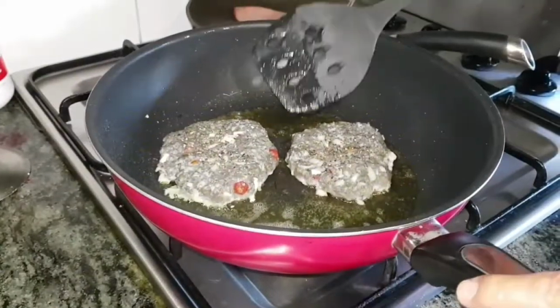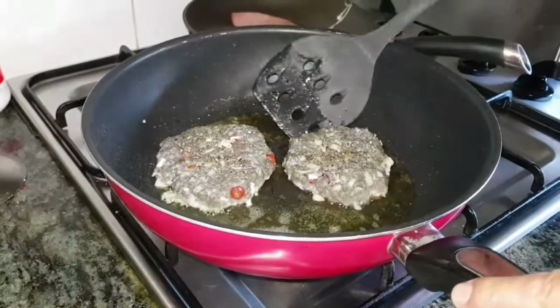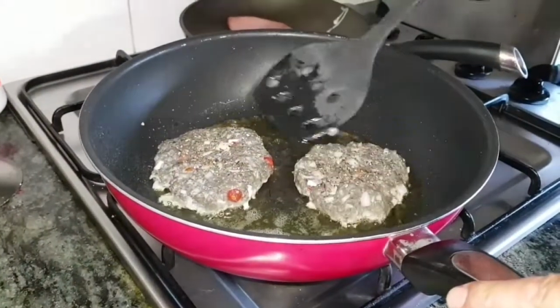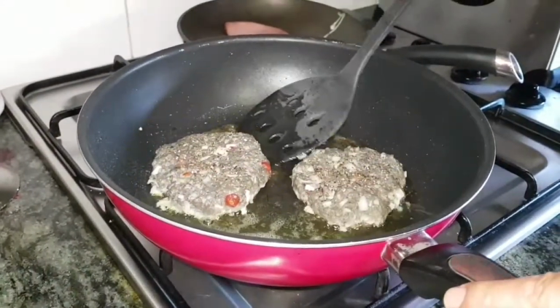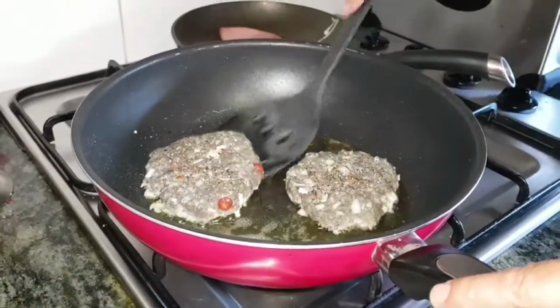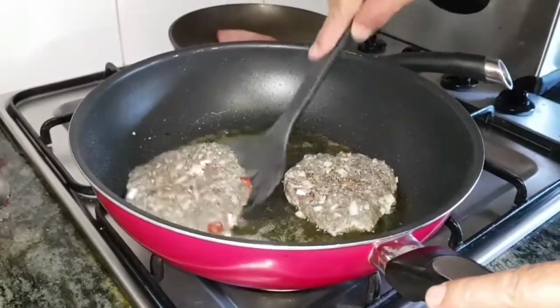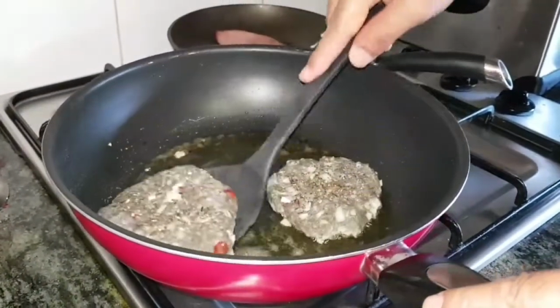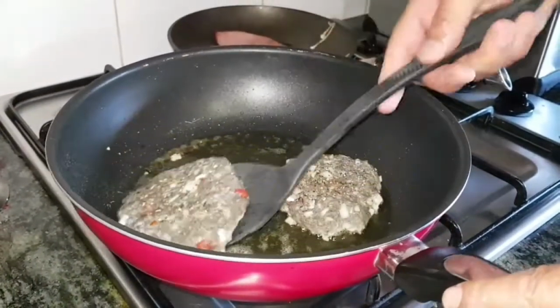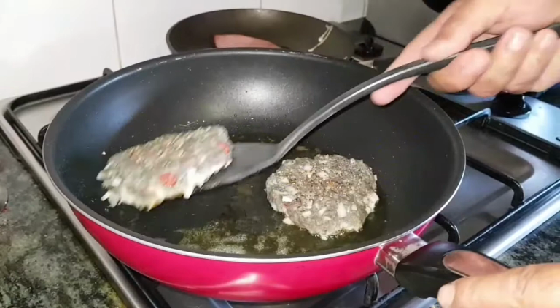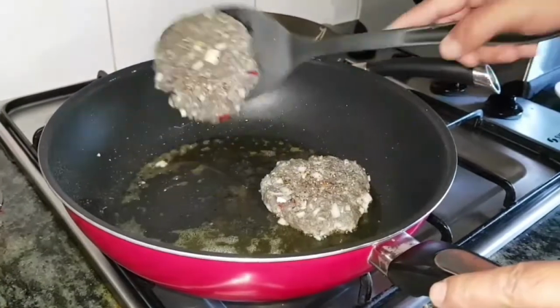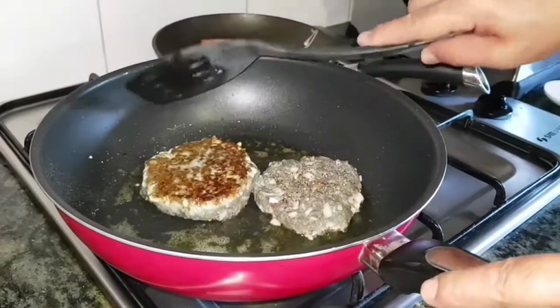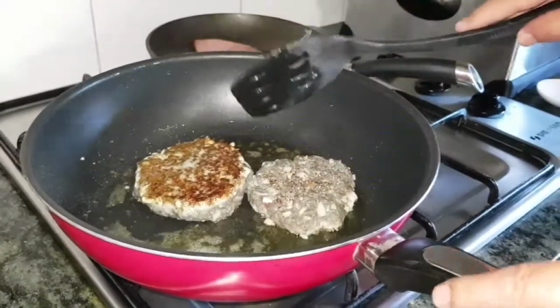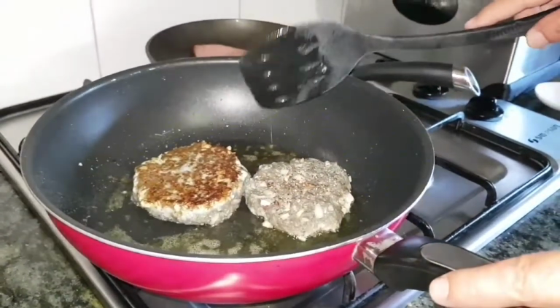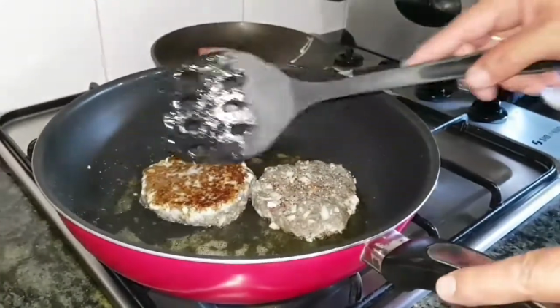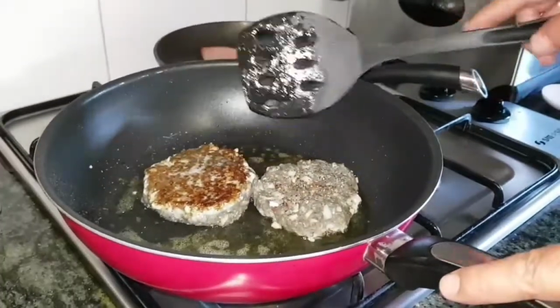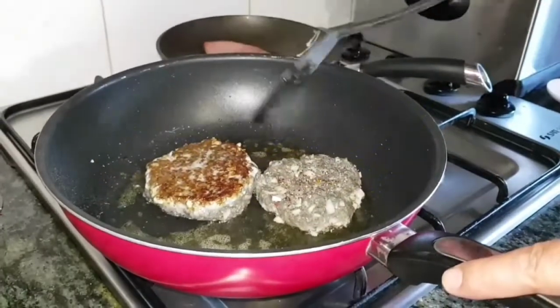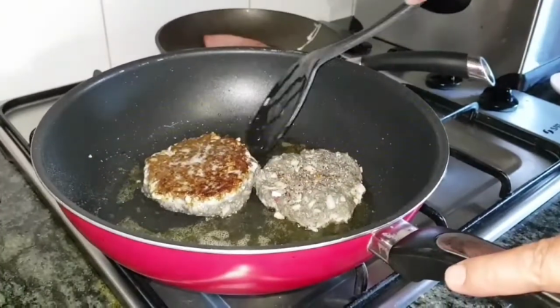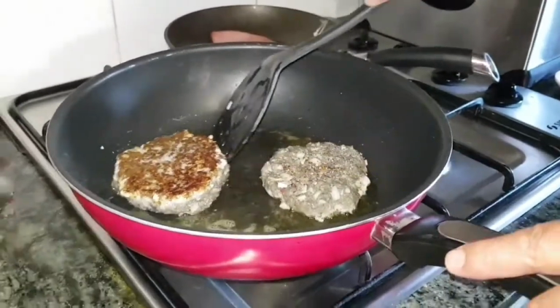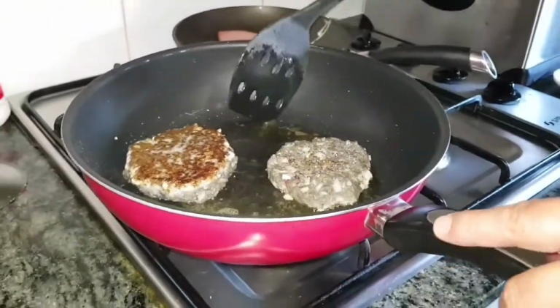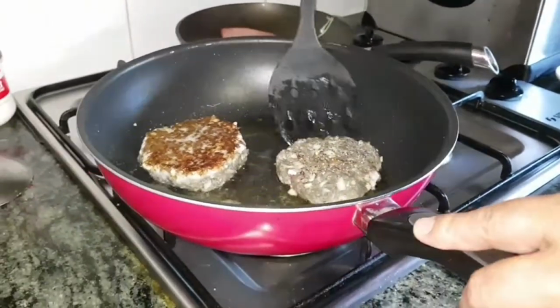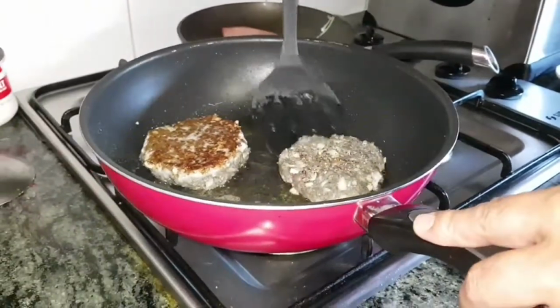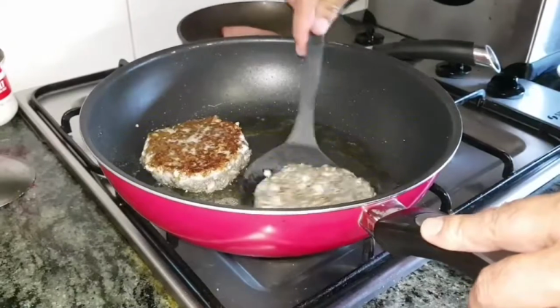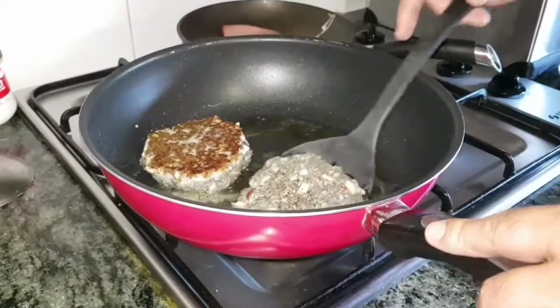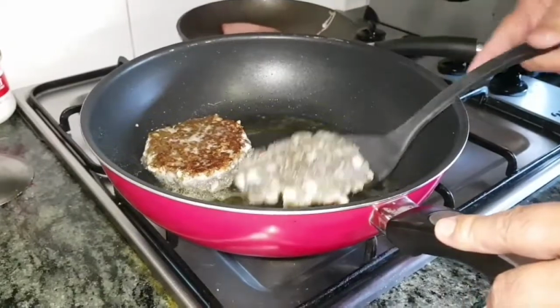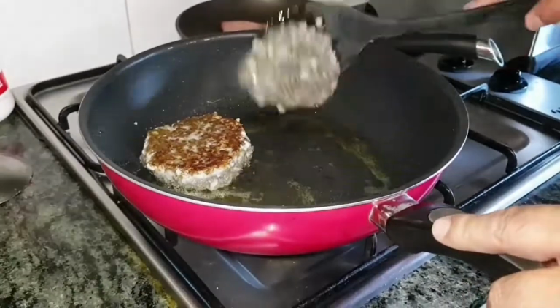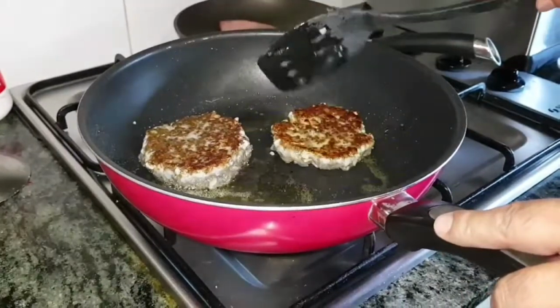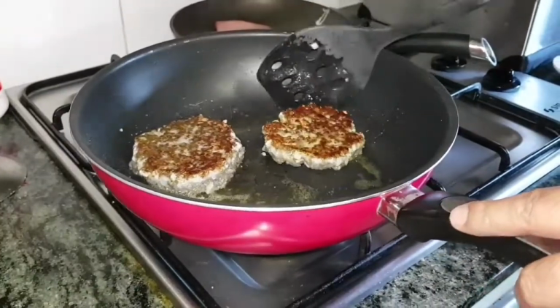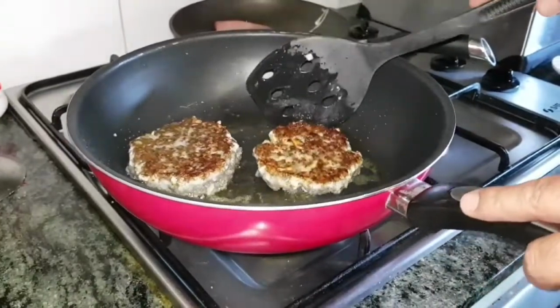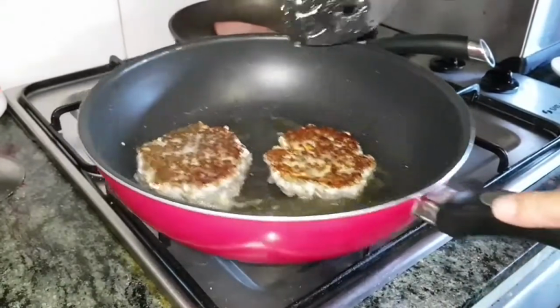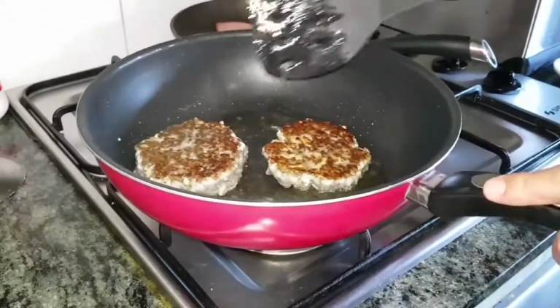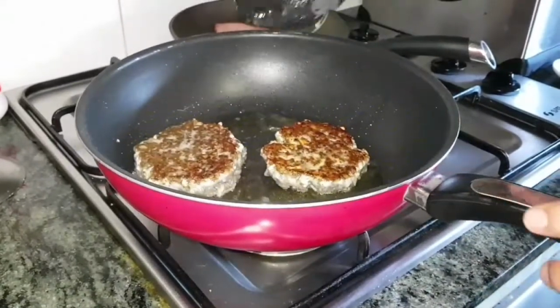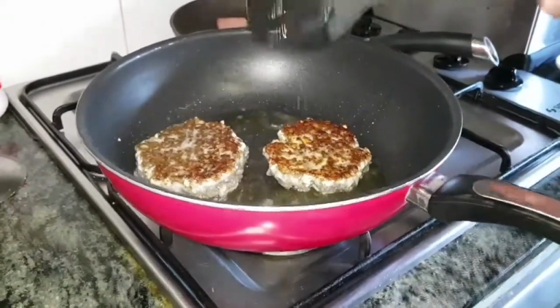We'll just flip these over and fingers crossed they've come out alright. Nice and golden brown there — that's the colour we're after. Looking good.